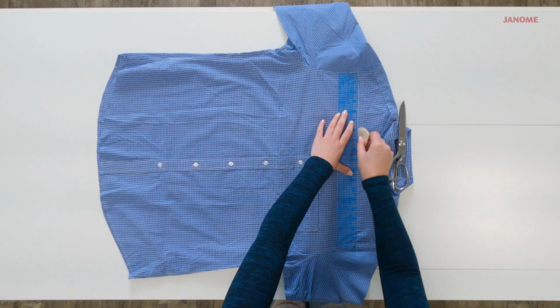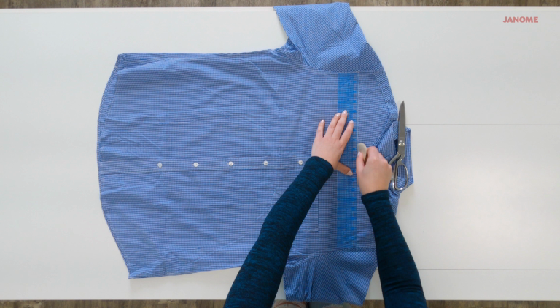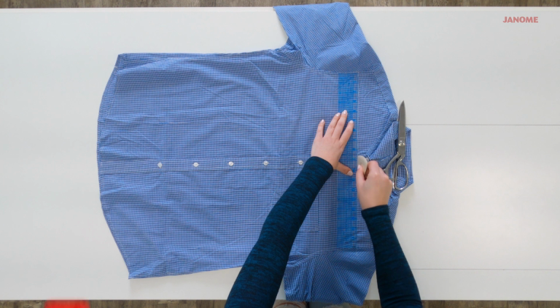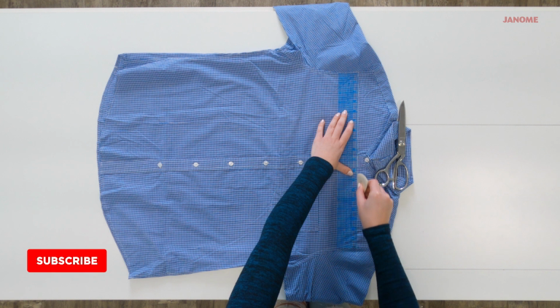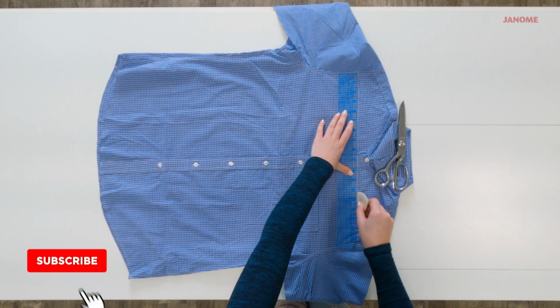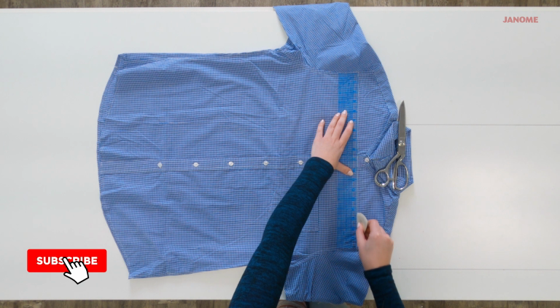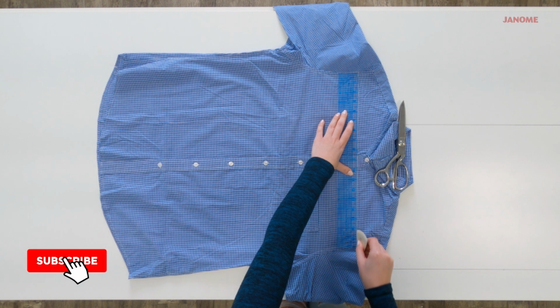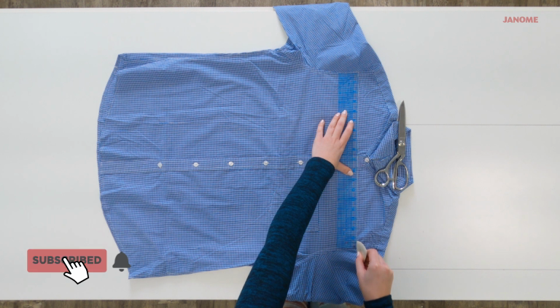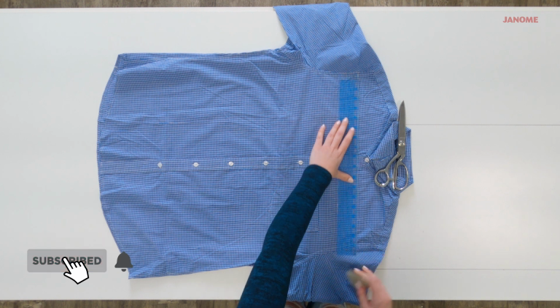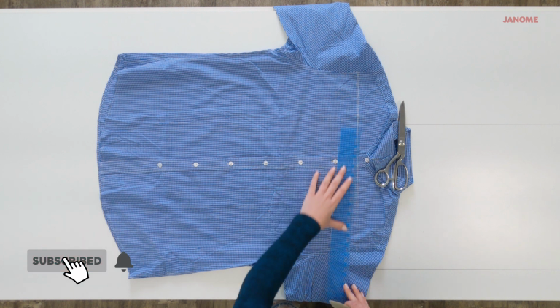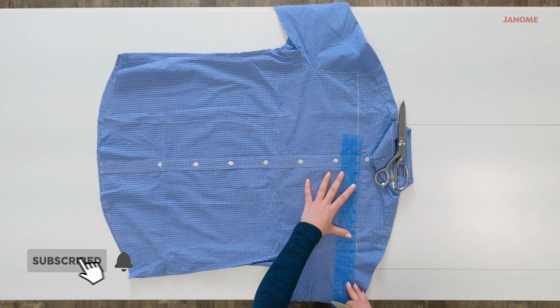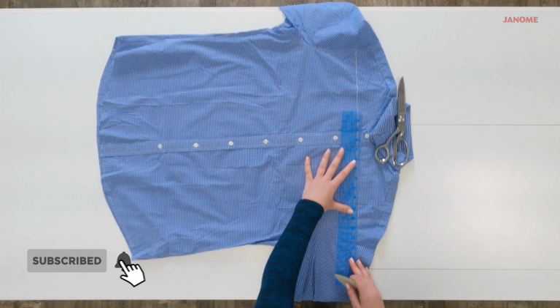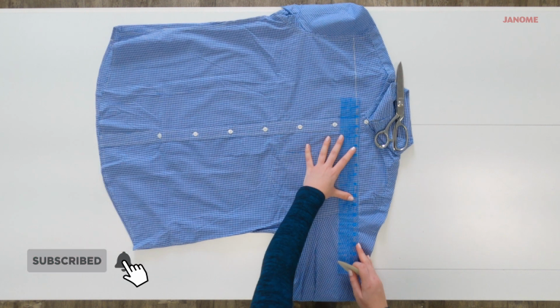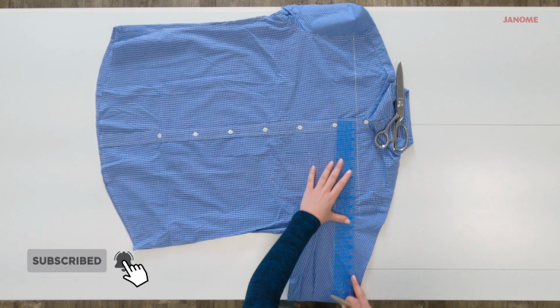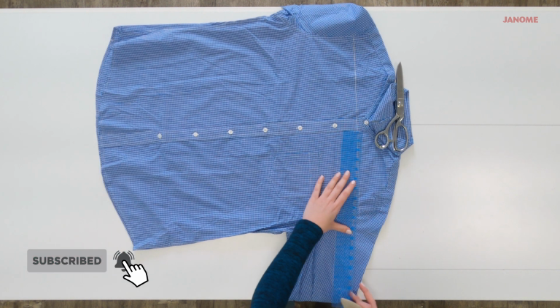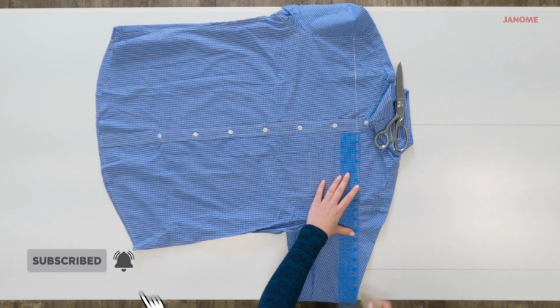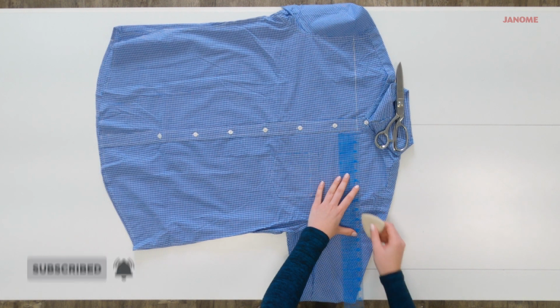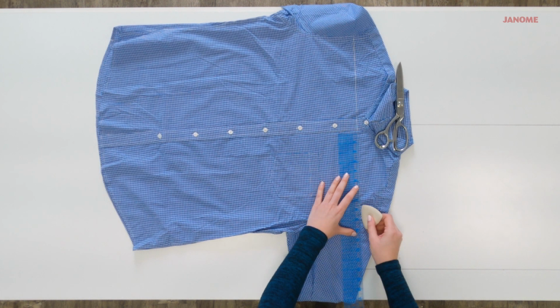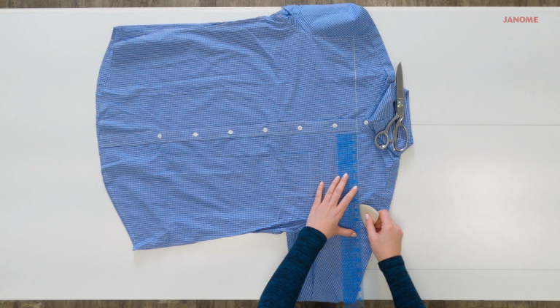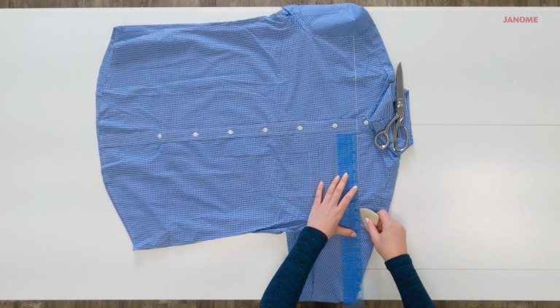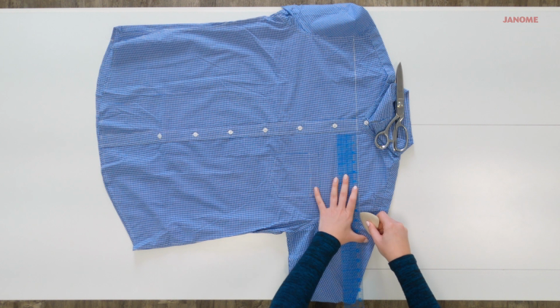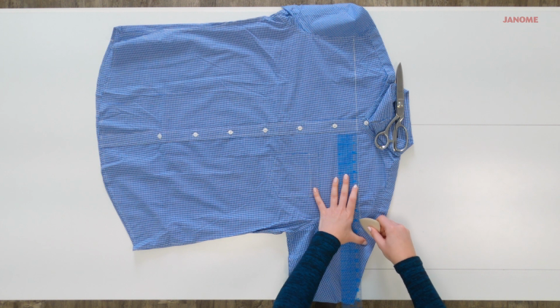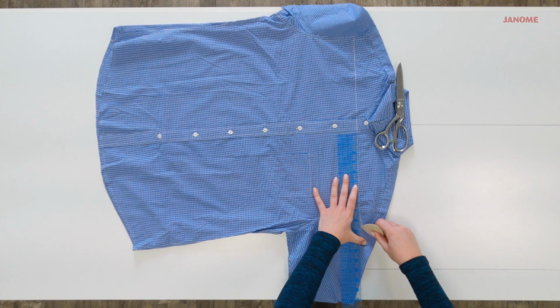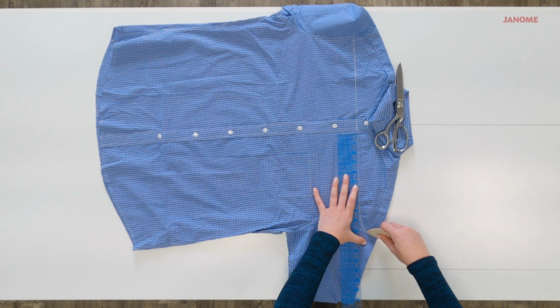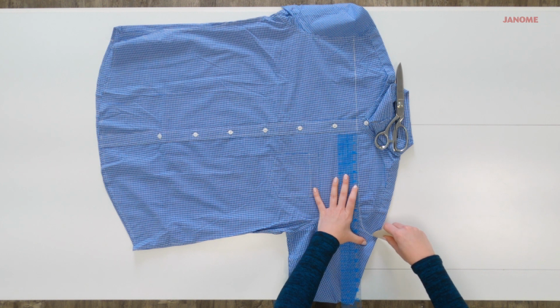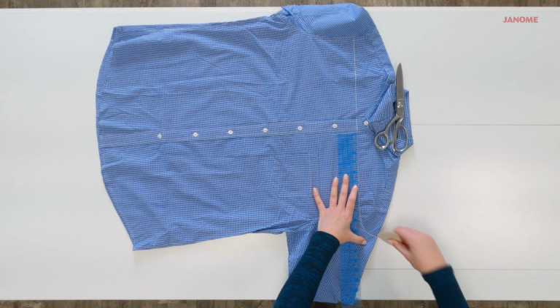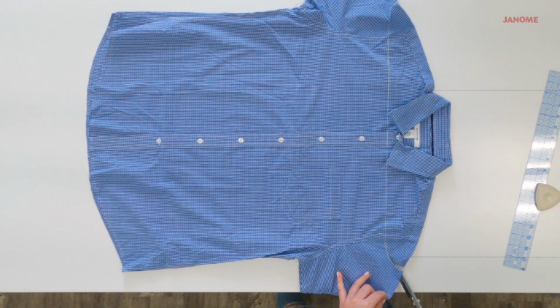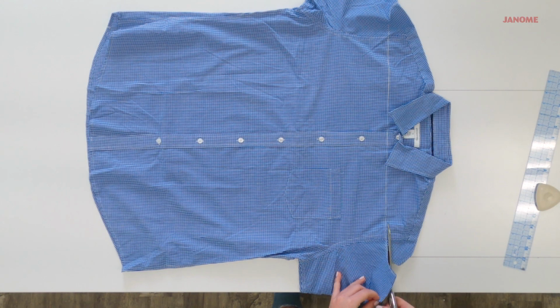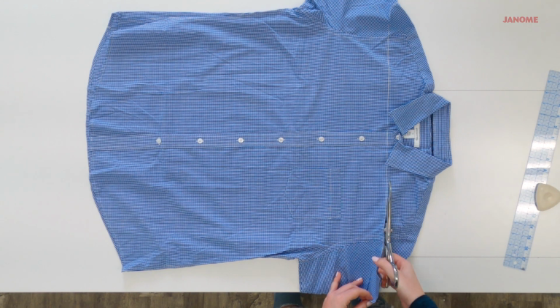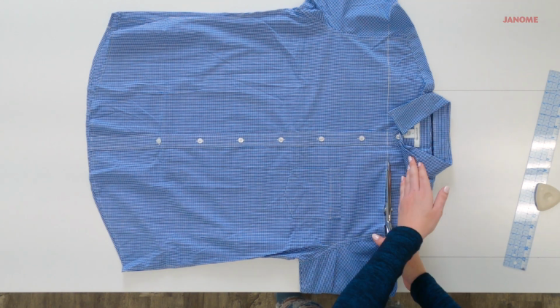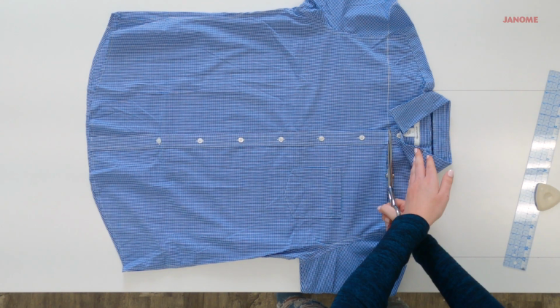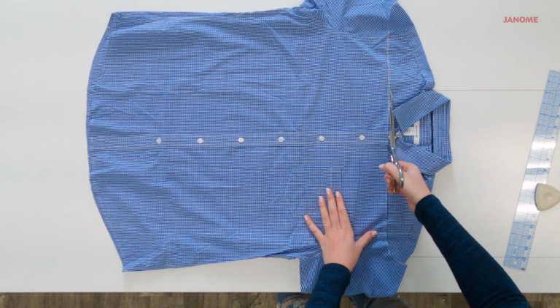Laying the shirt out flat, mark a line under the collar stand from shoulder to shoulder. Be sure to curve up the line at the shoulders. This will make folding the elastic casing easier.